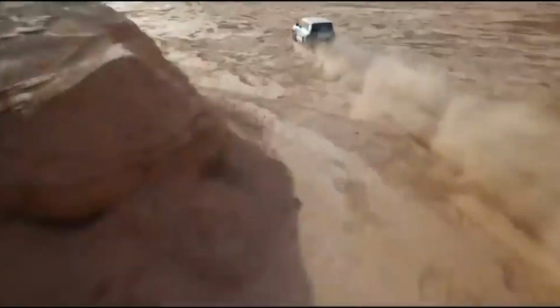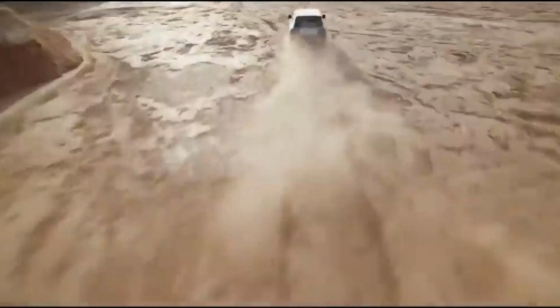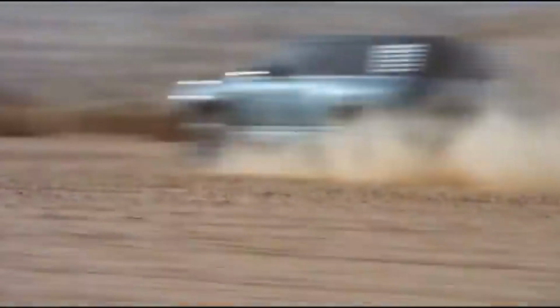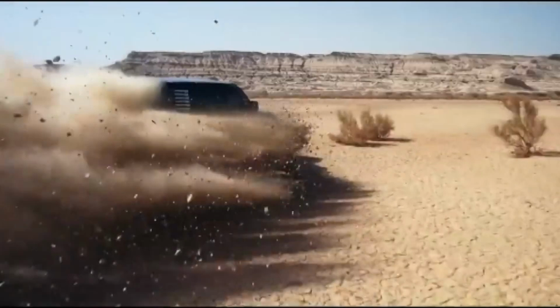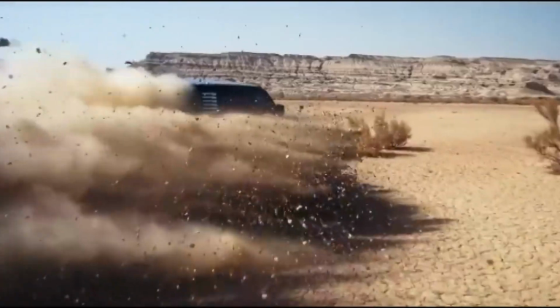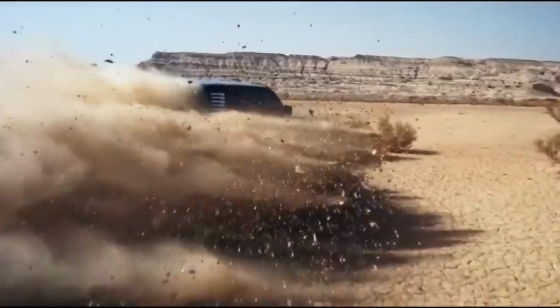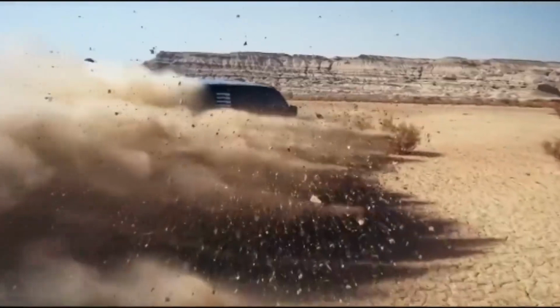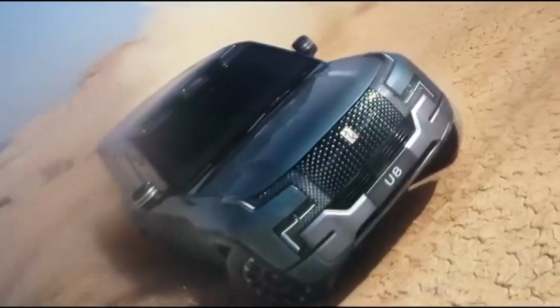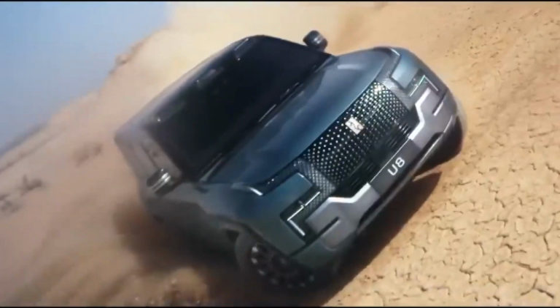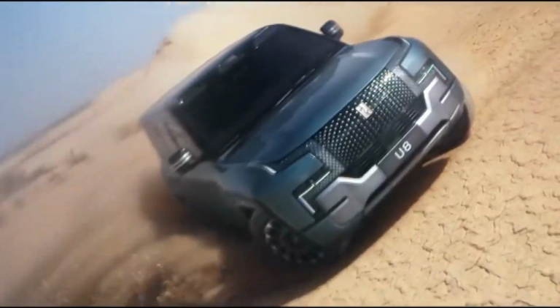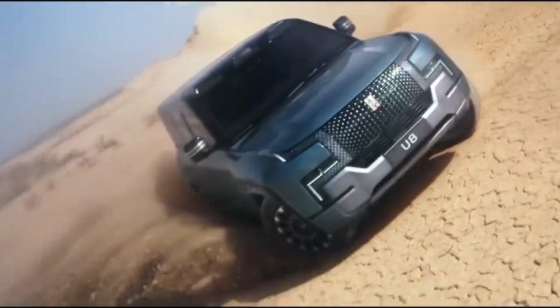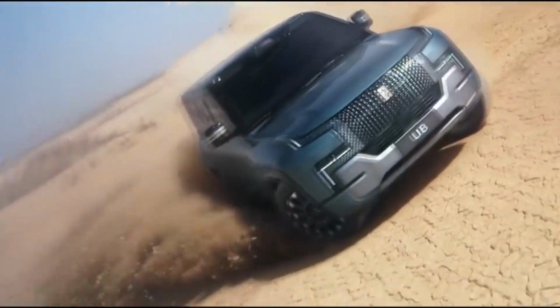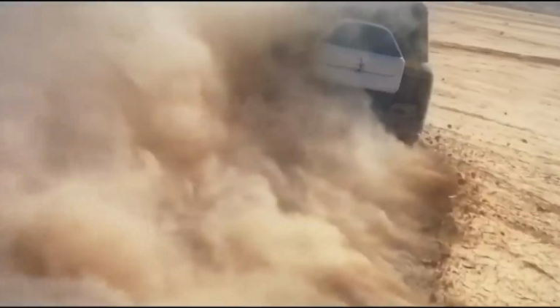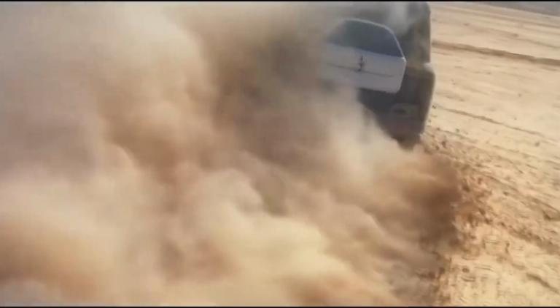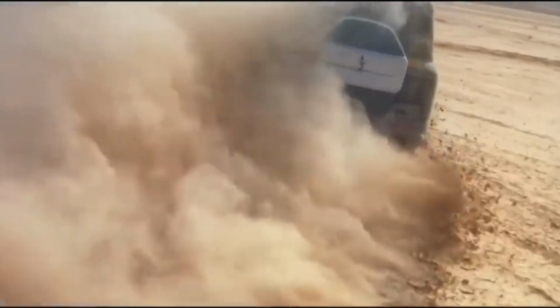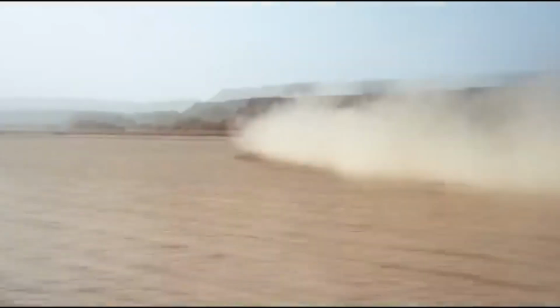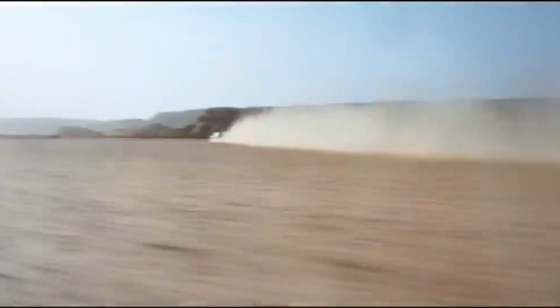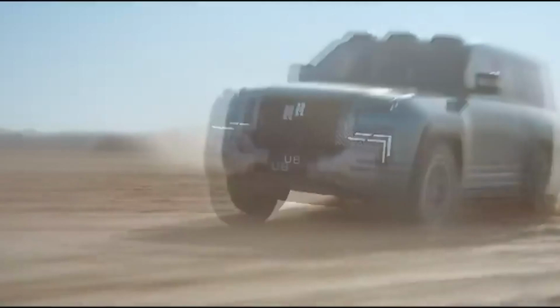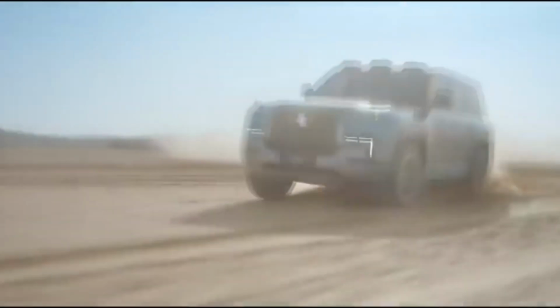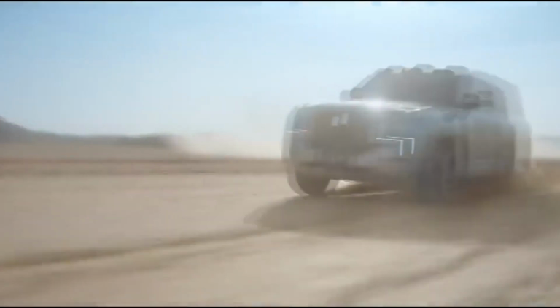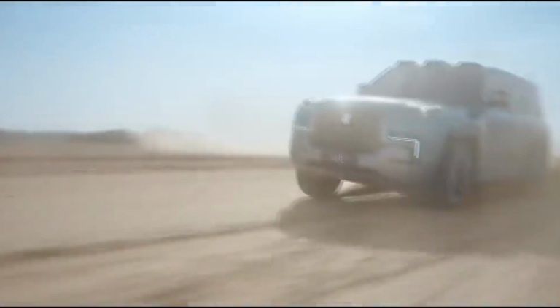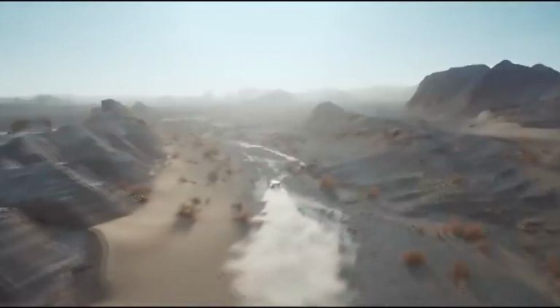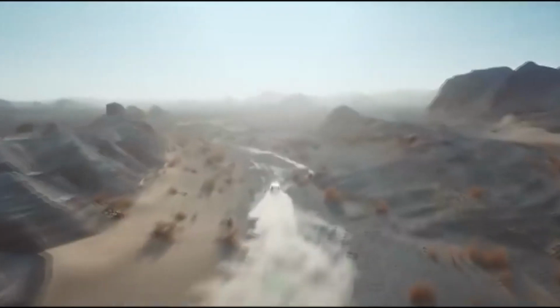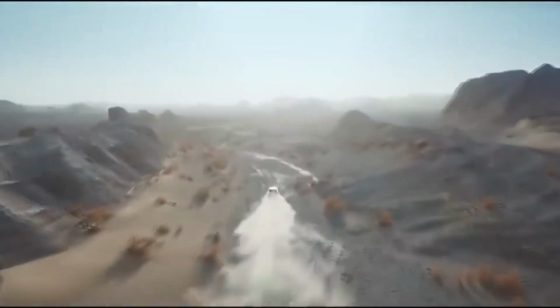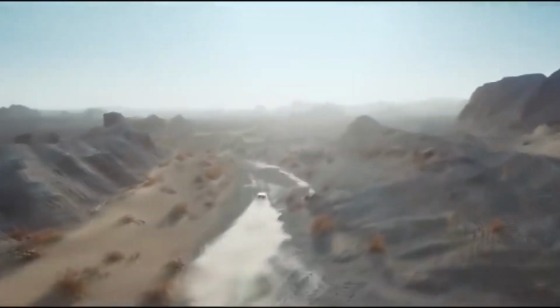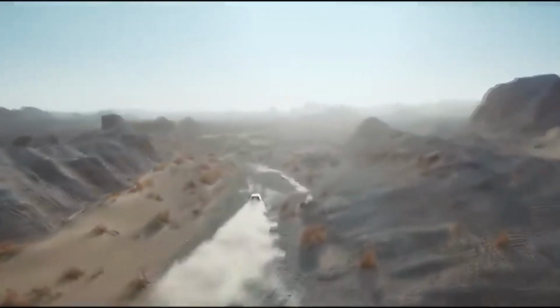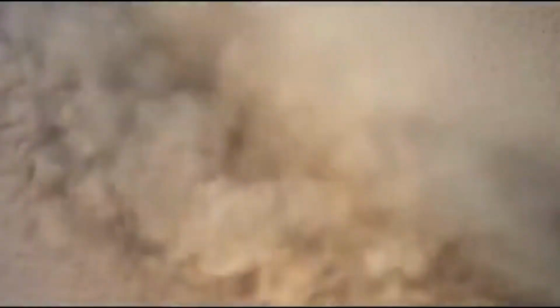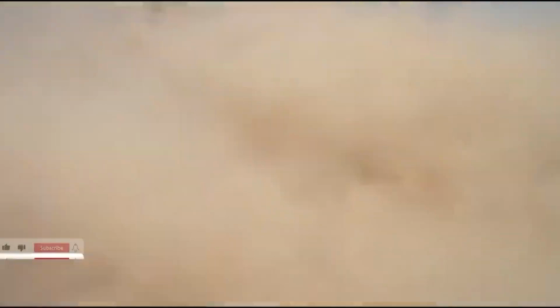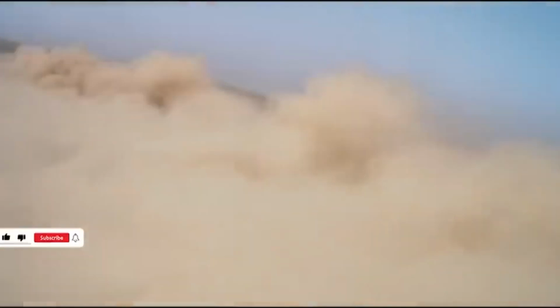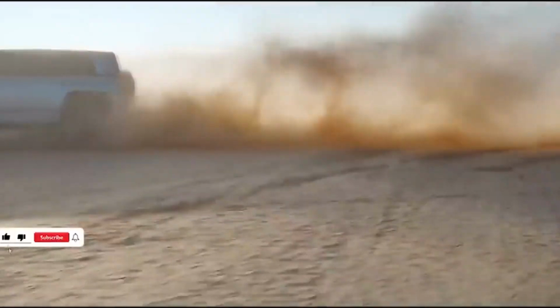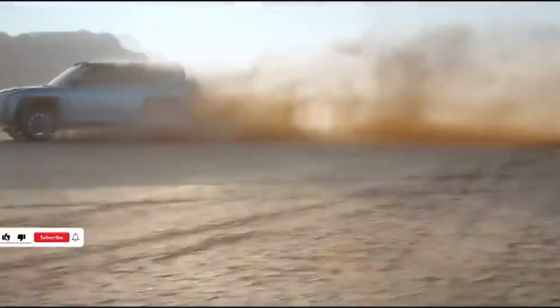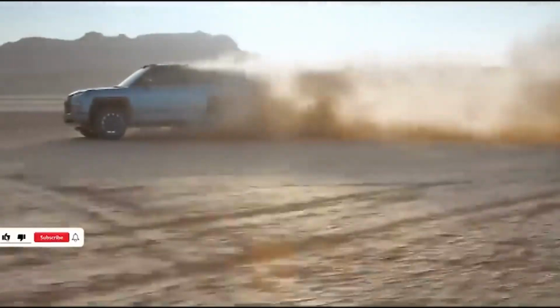The car sits on an E4 platform and is equipped with a DiSus-P hydraulic body control system, which allows the vehicle to rise and lower by up to 150 millimeters.